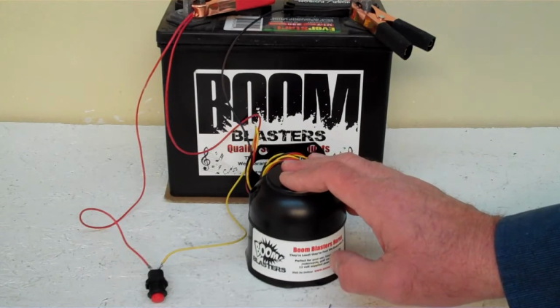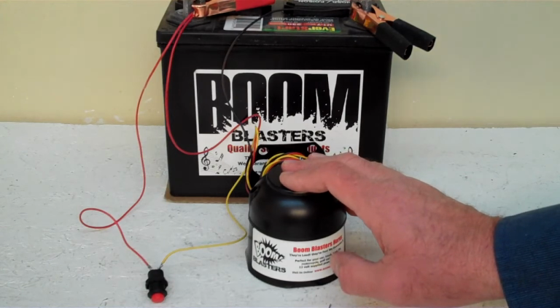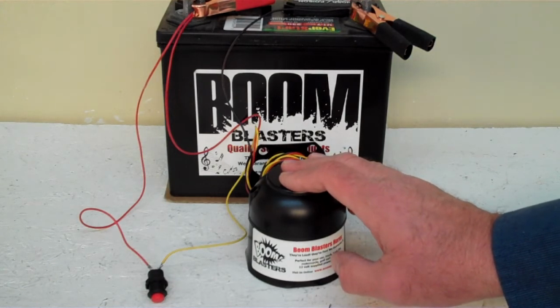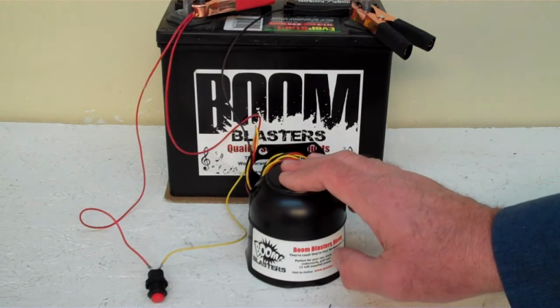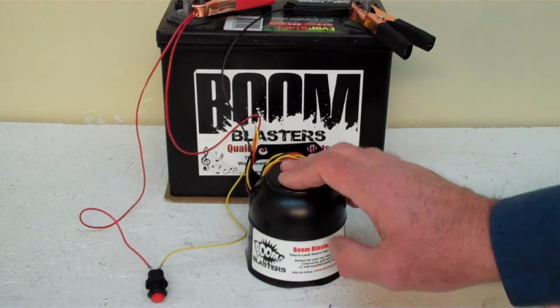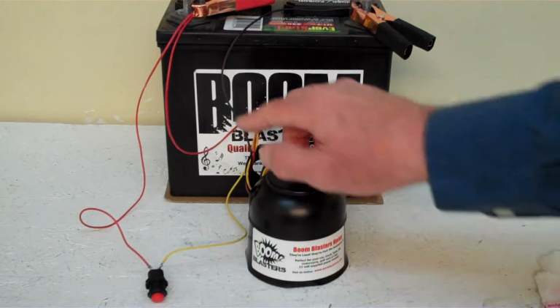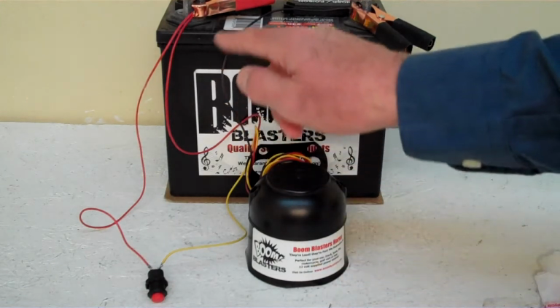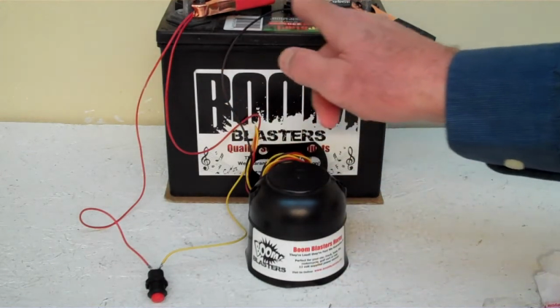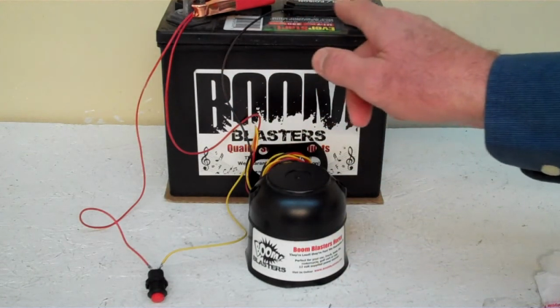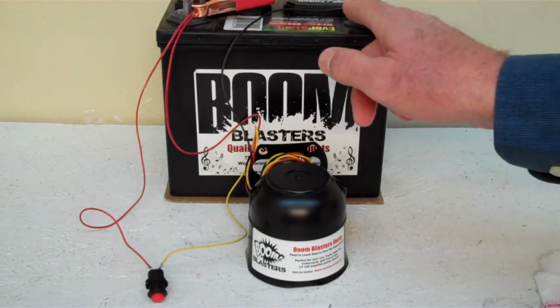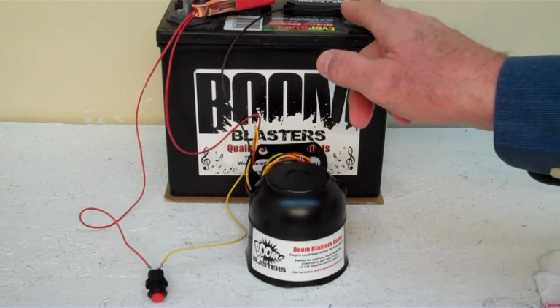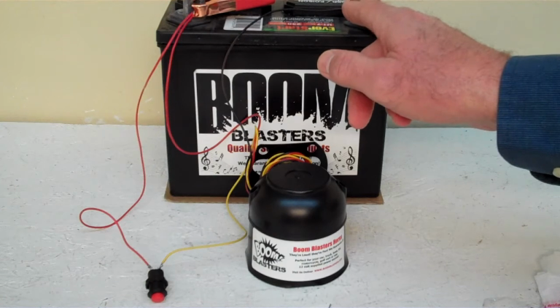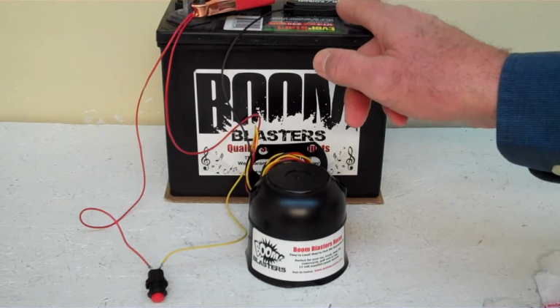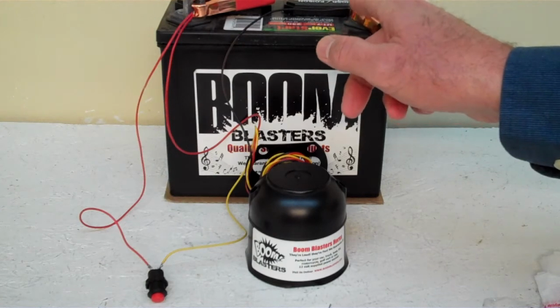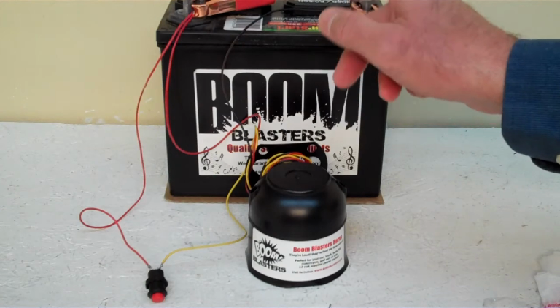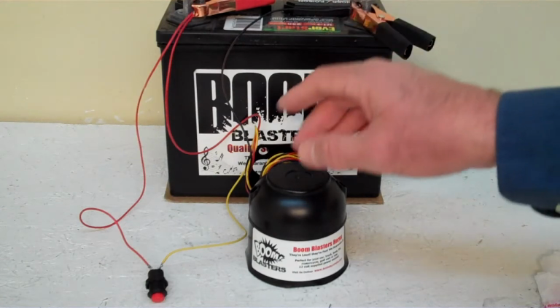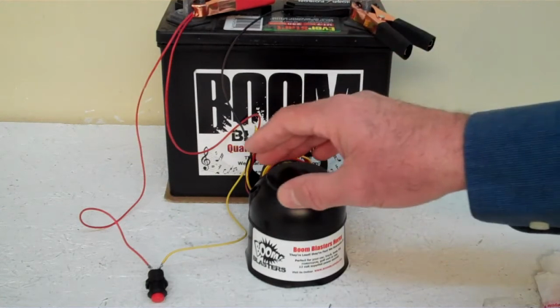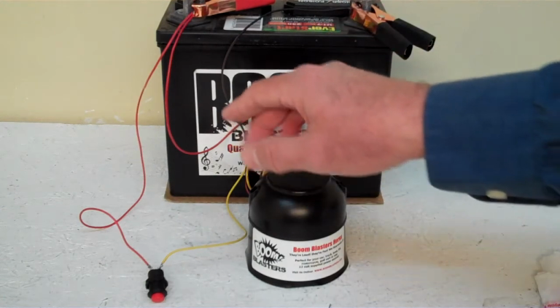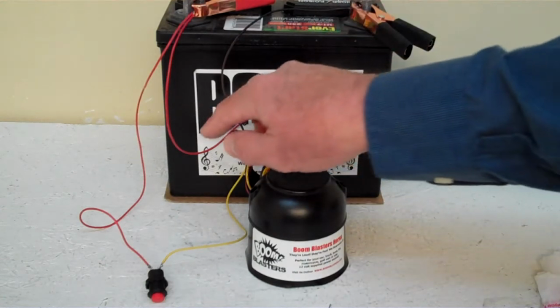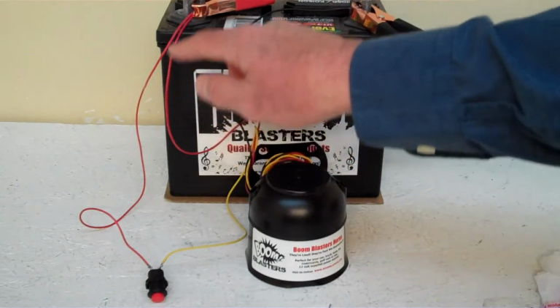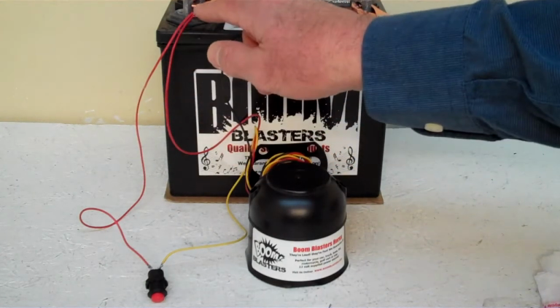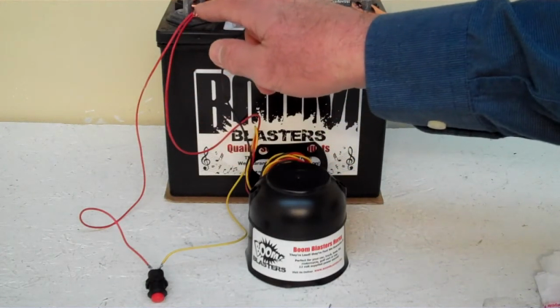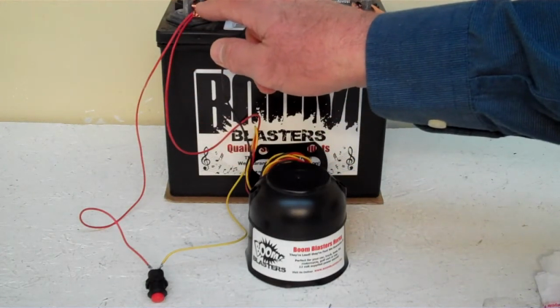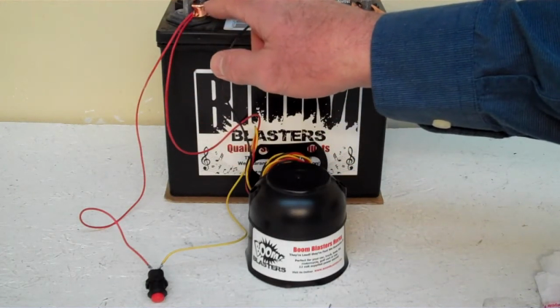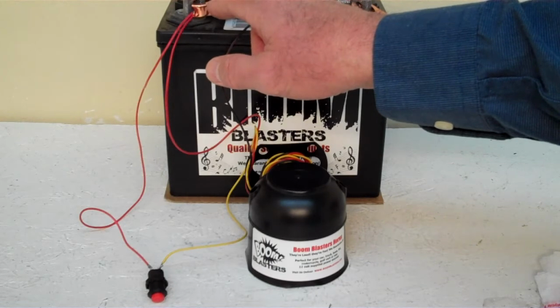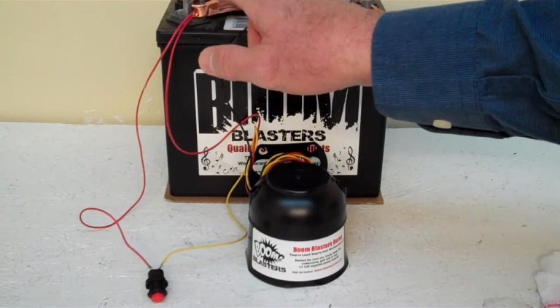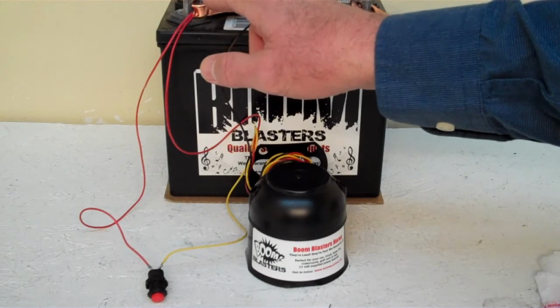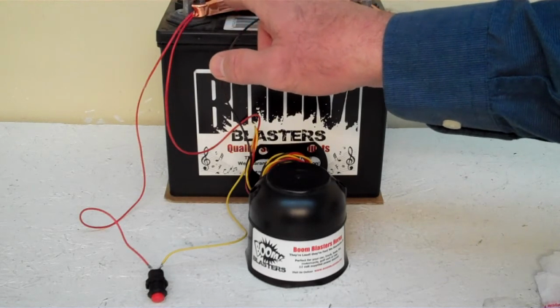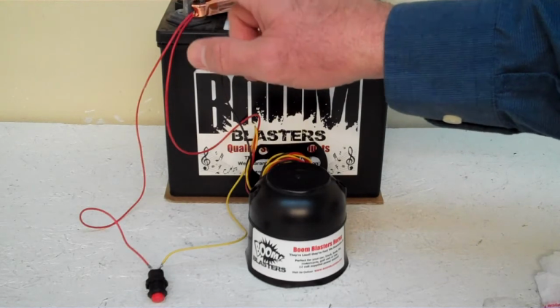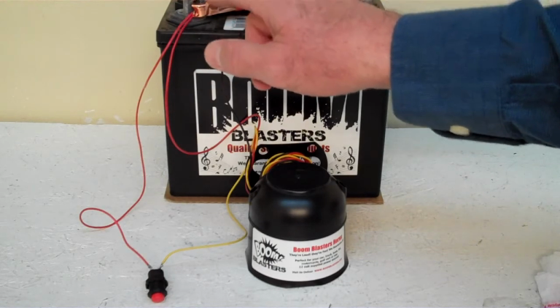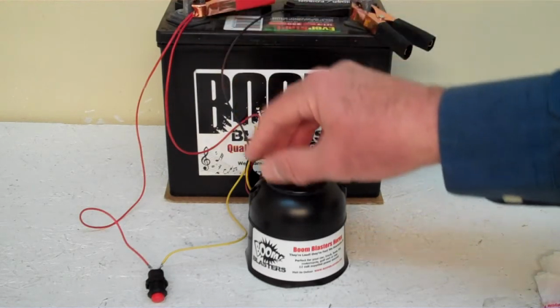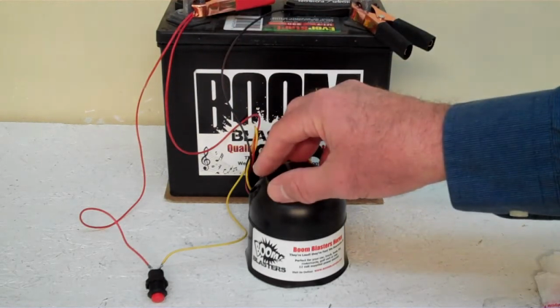Quick and easy installation — your black wire coming from your horn will go to a ground somewhere; it could be your battery, just anywhere you got a good ground source. Then your red wire coming from your horn will go to a 12 volt power source — it could be your battery, your fuse, just anywhere you got a good 12 volt power source.